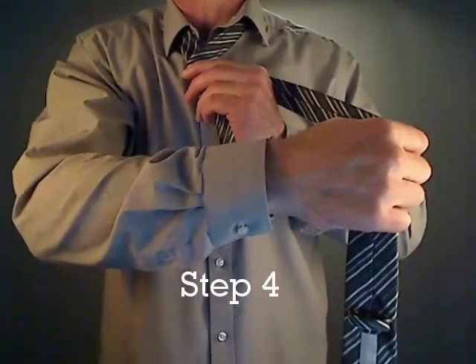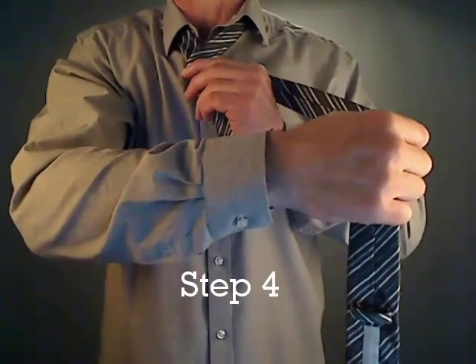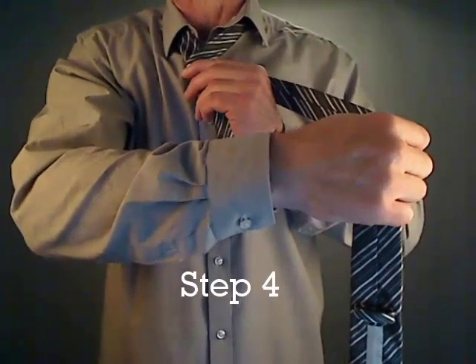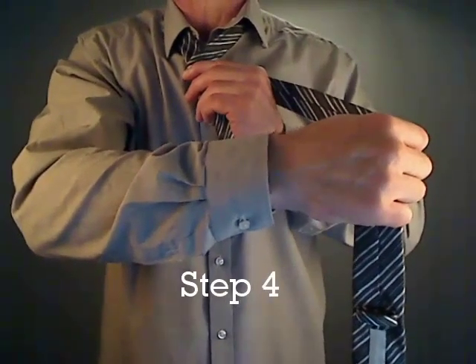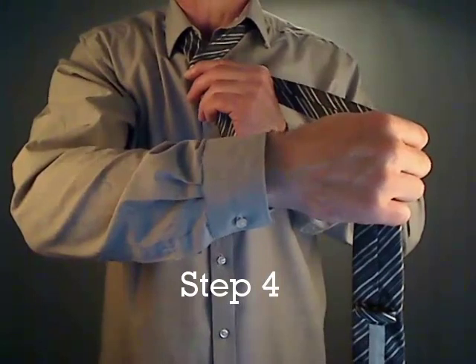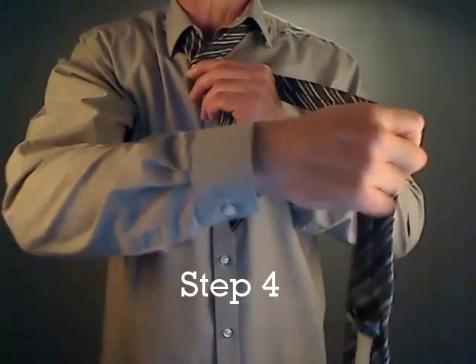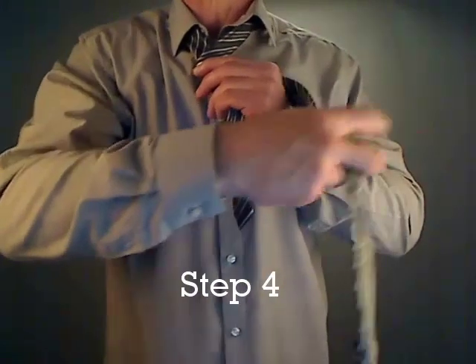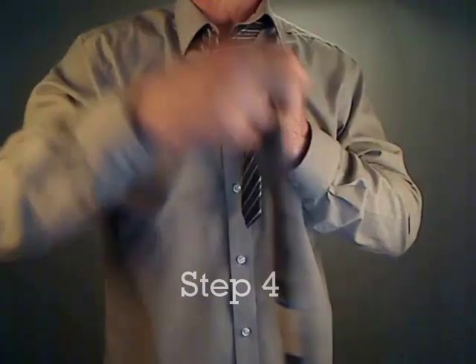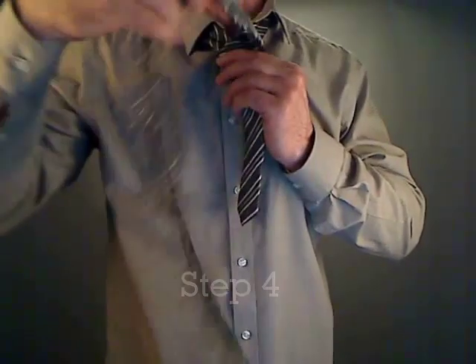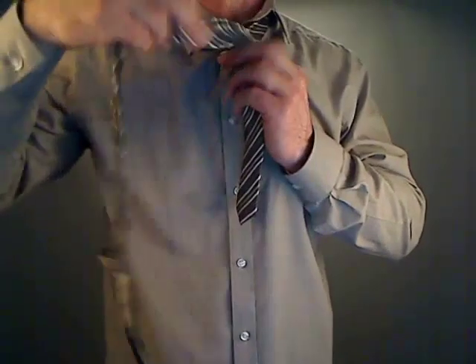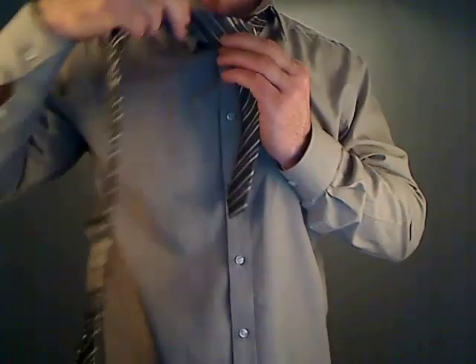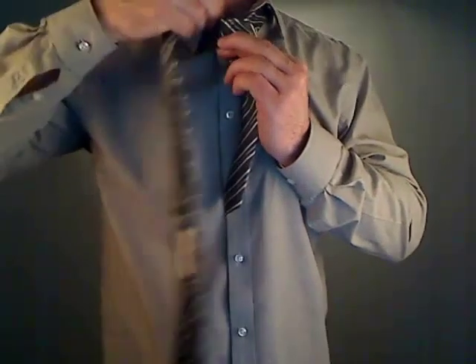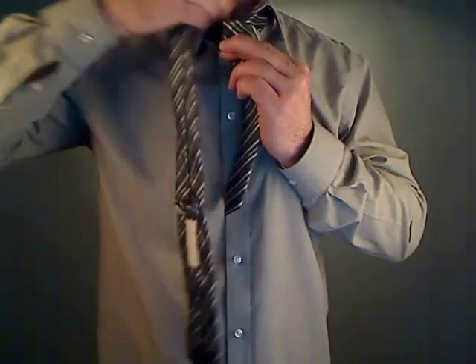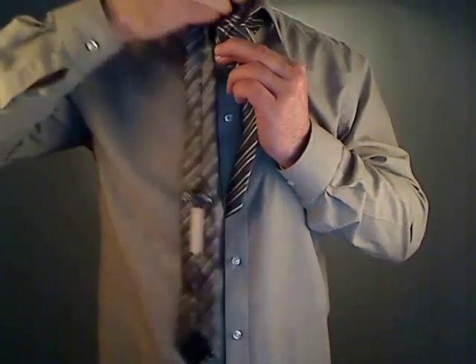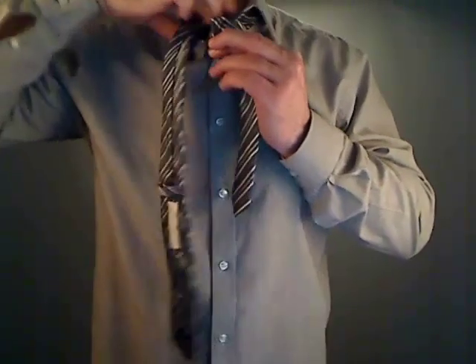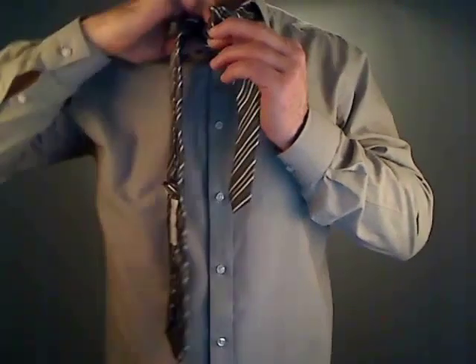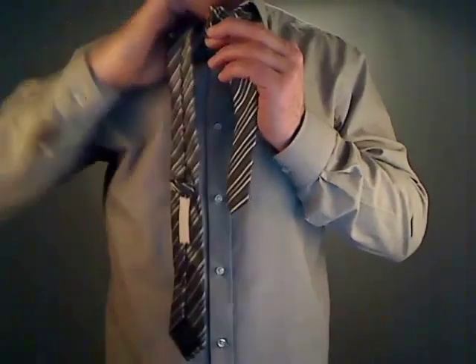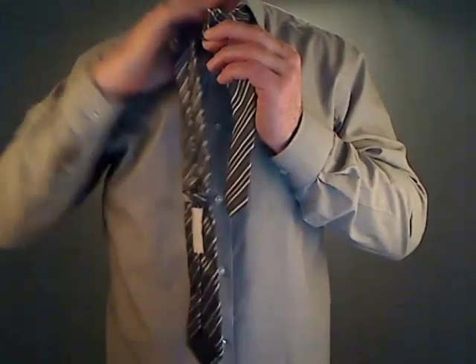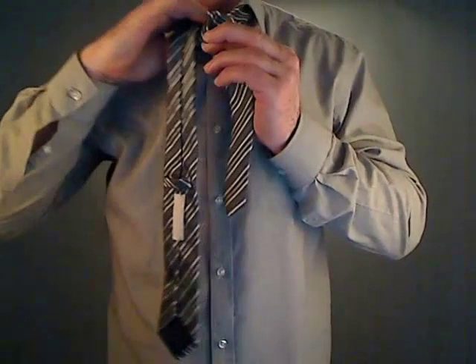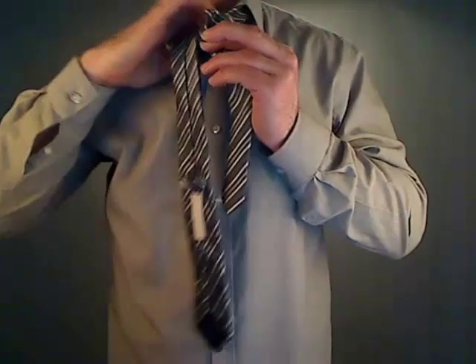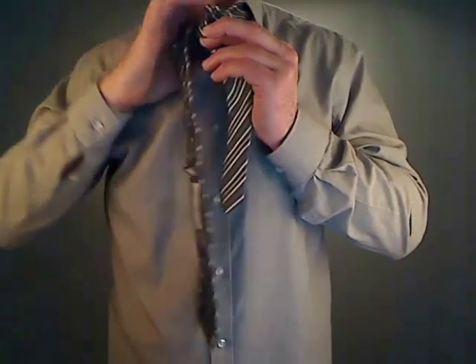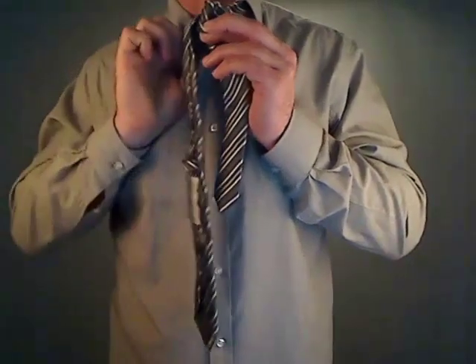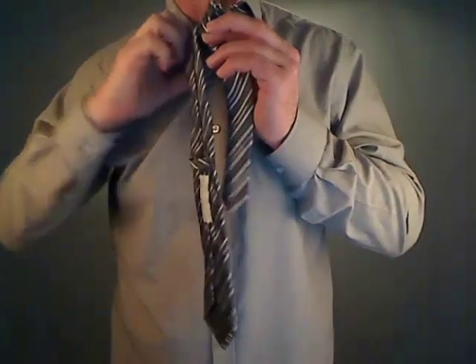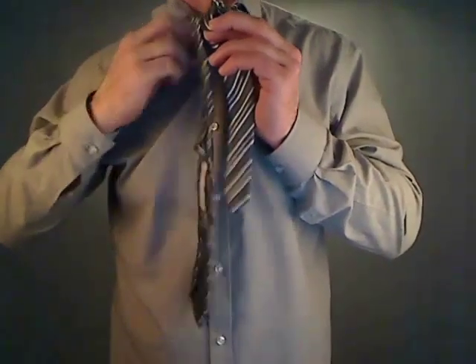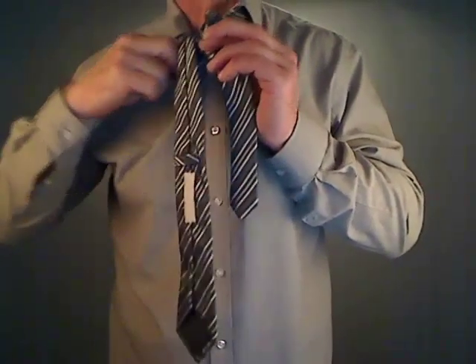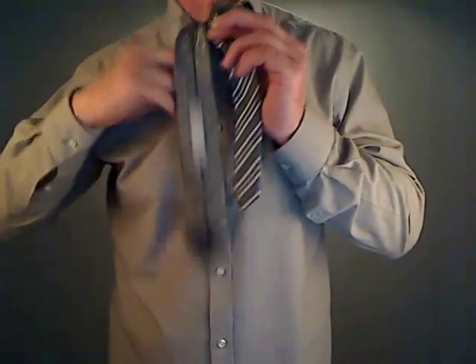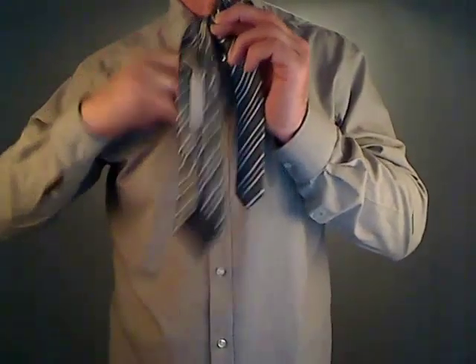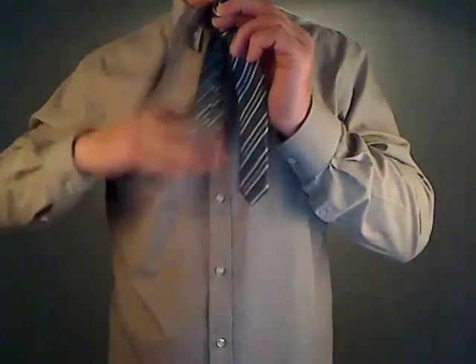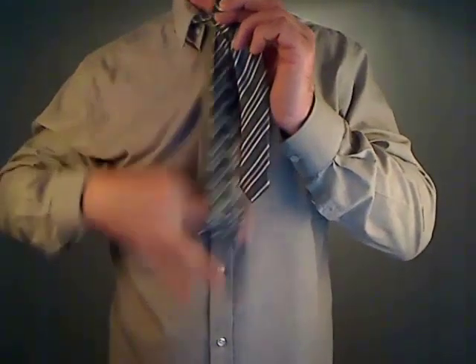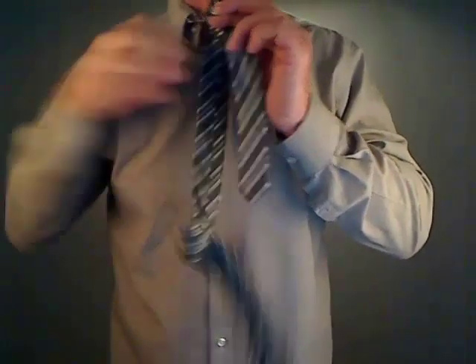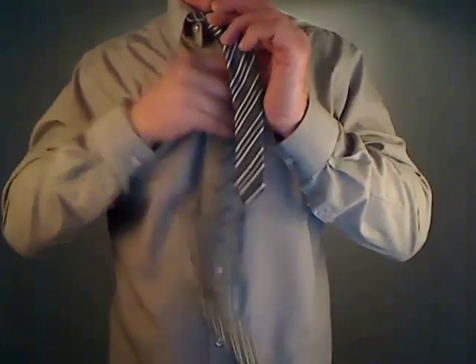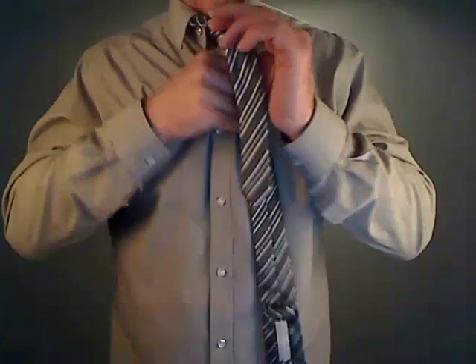Step 4. Loop the wide end of the tie around the neck loop, bringing it upwards above the tie around your neck, and then pull it back down below.